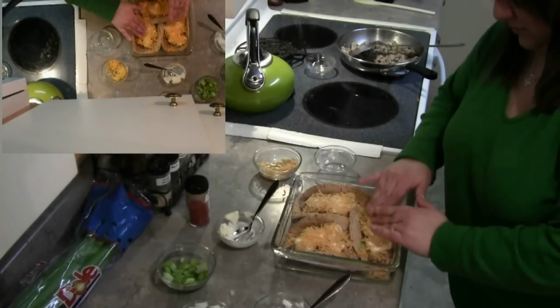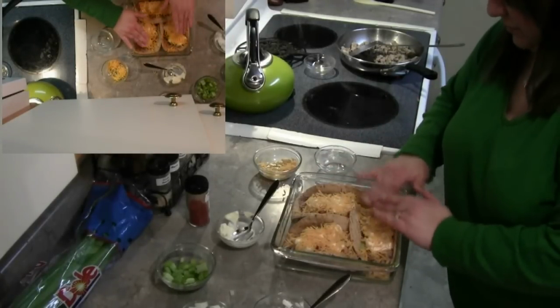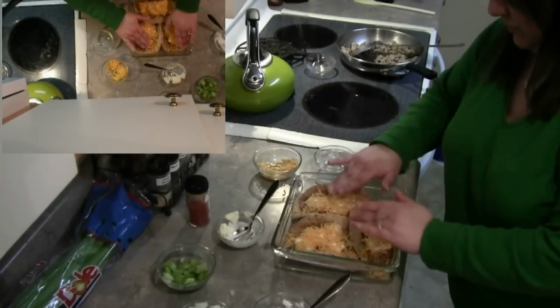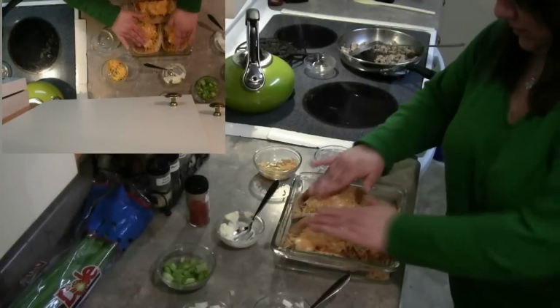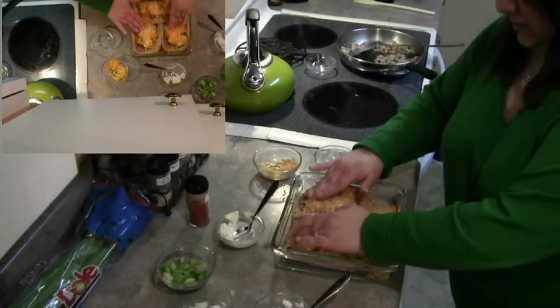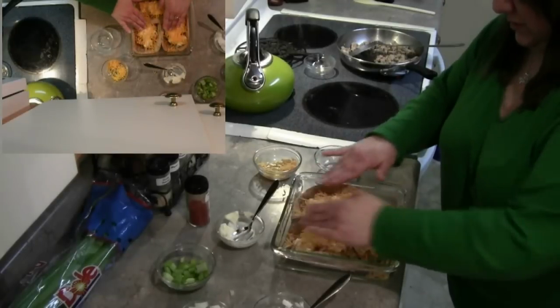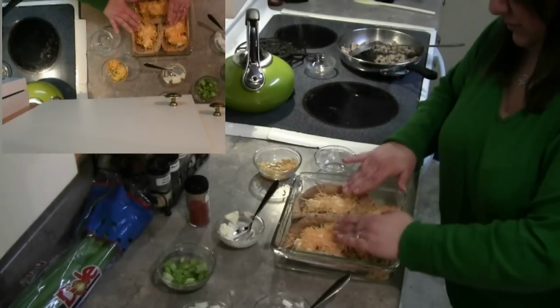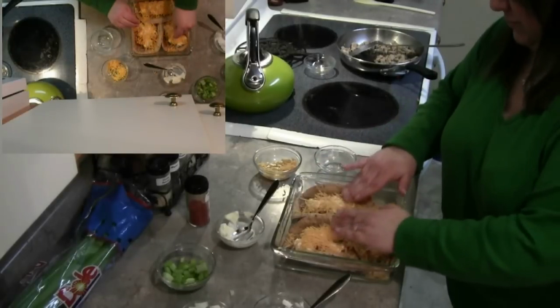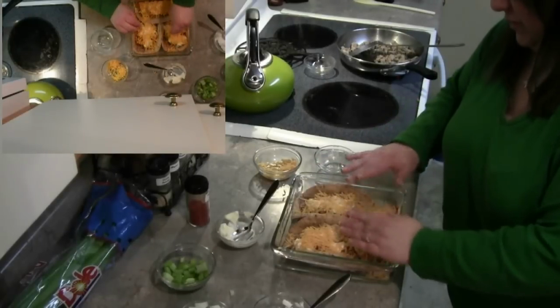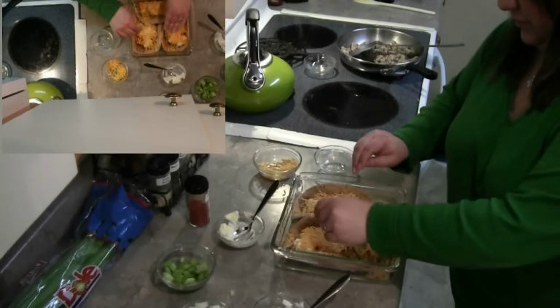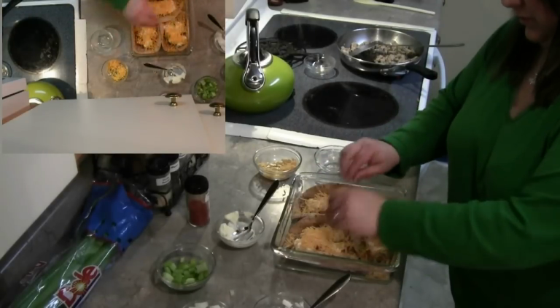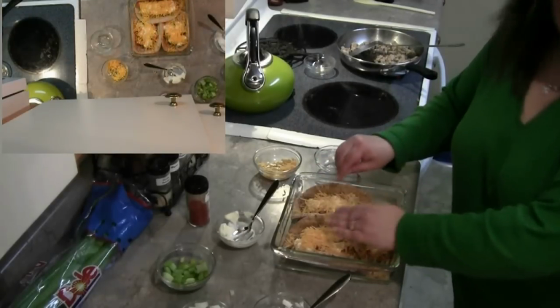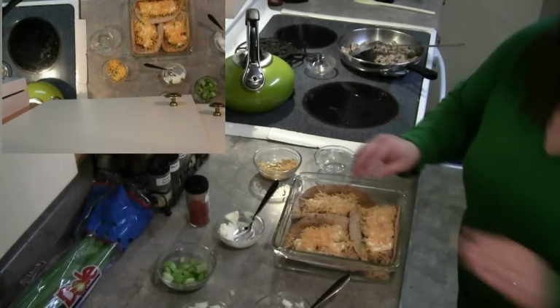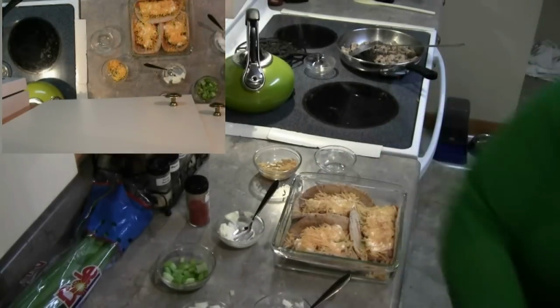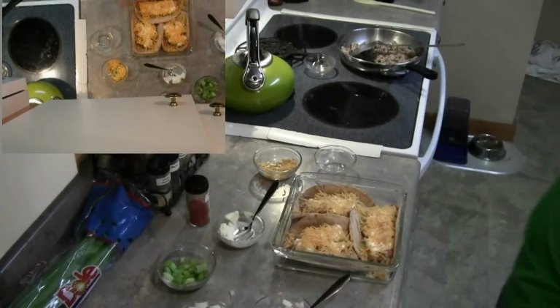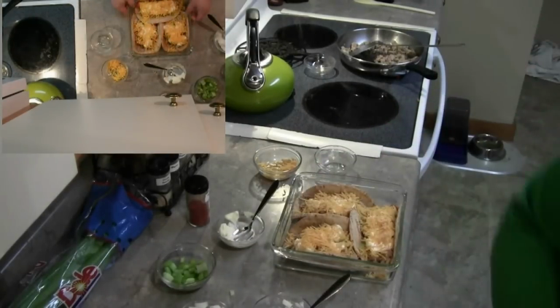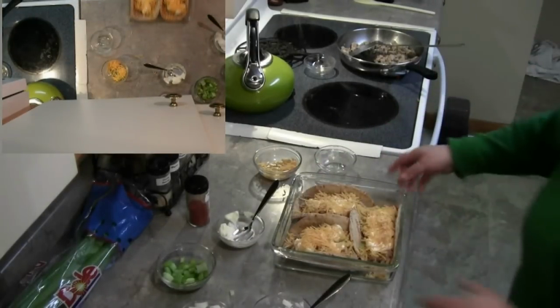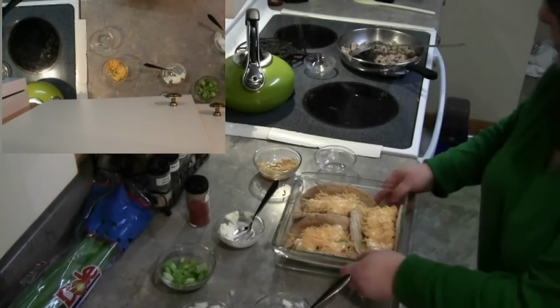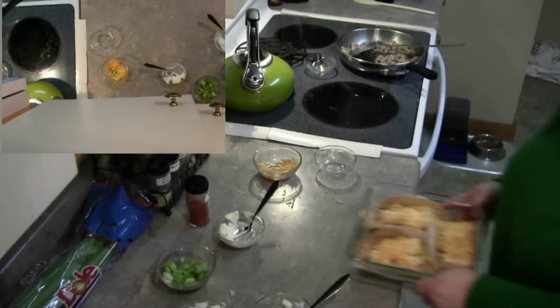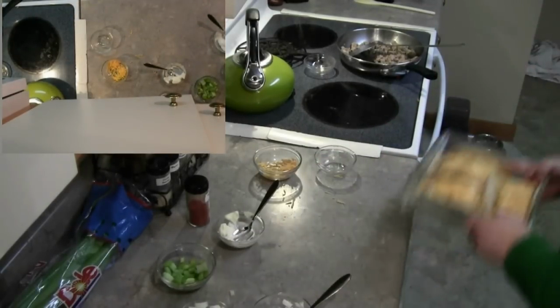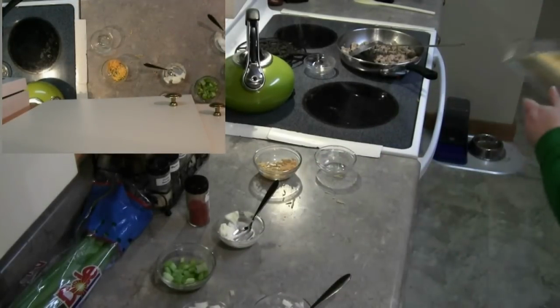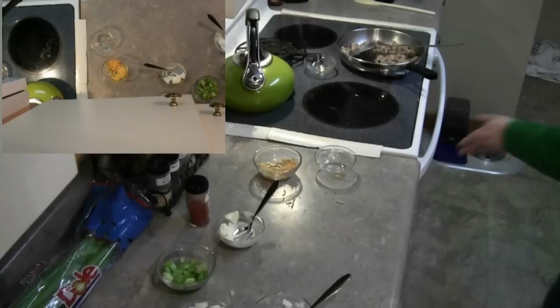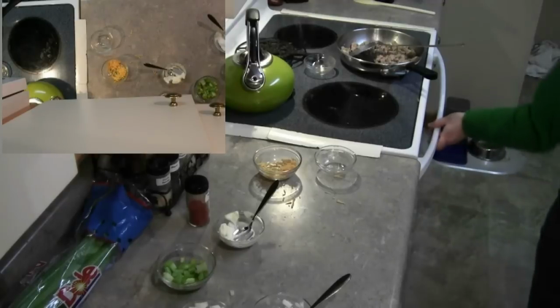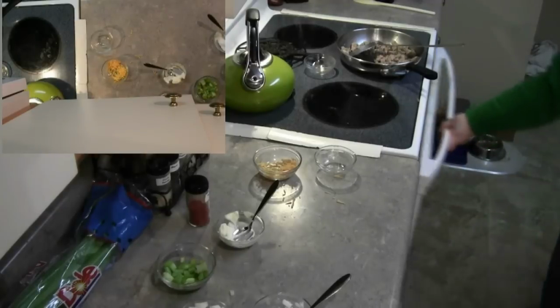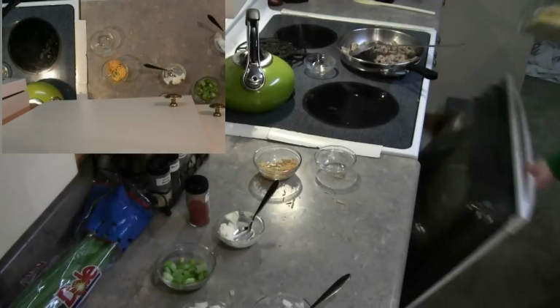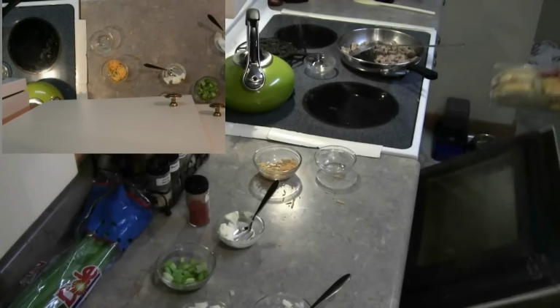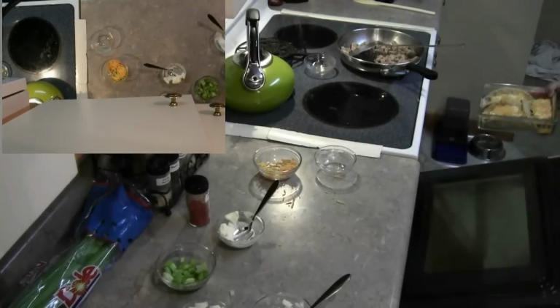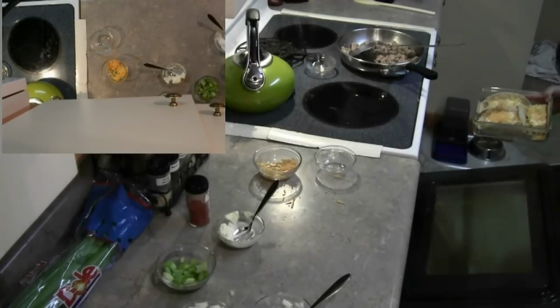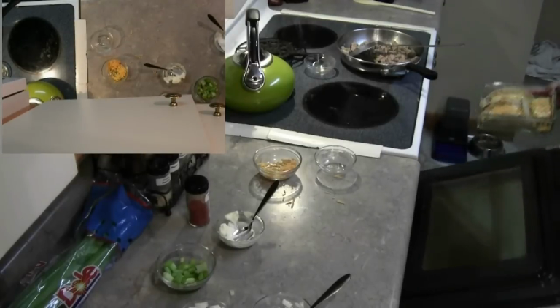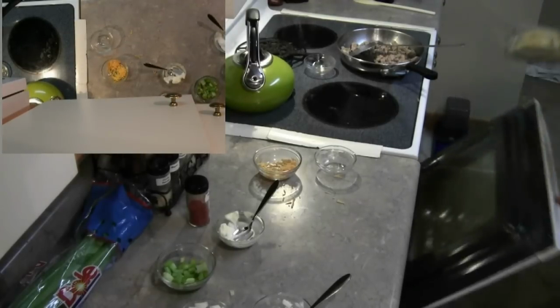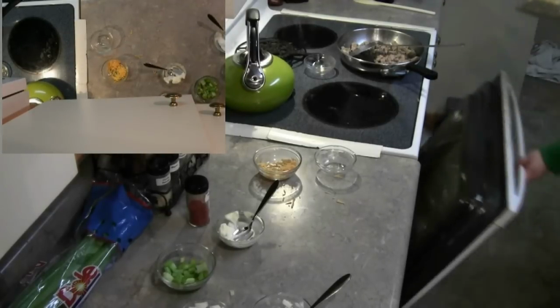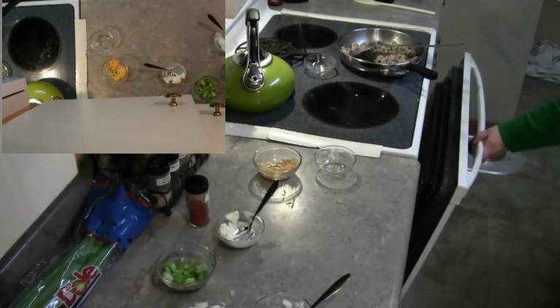Let me just press that down a little so nothing comes popping out. I'll turn on my timer and we'll be back in 15 minutes.